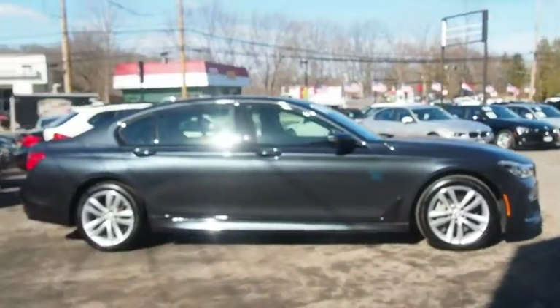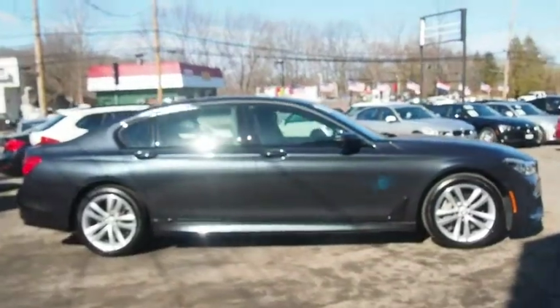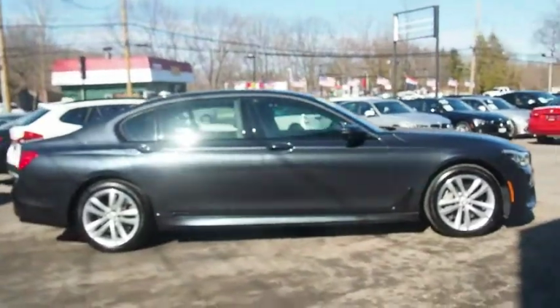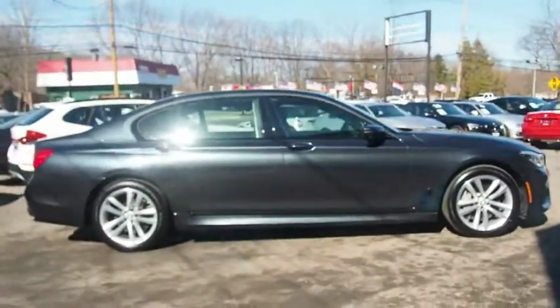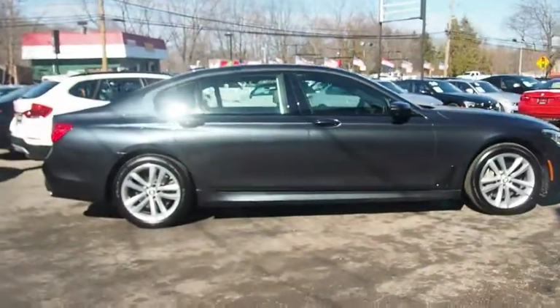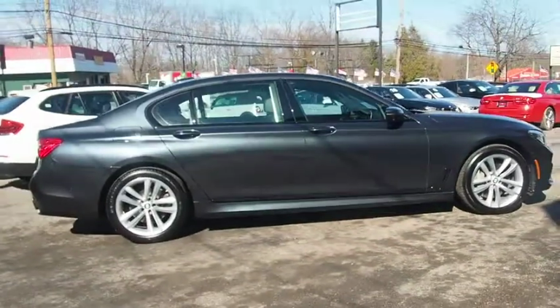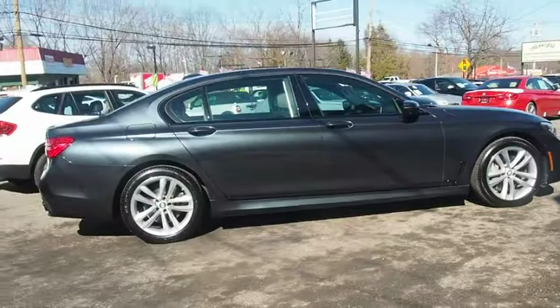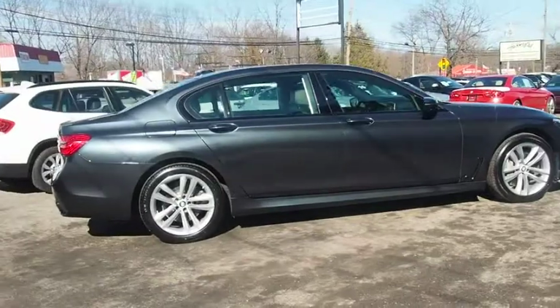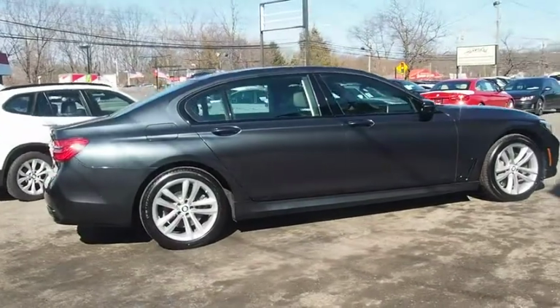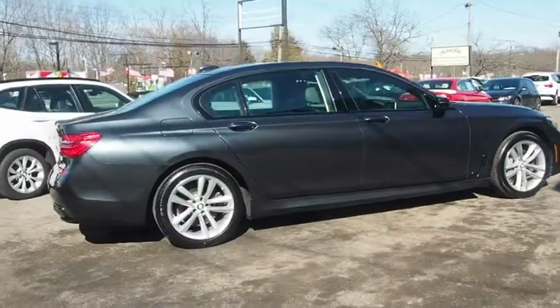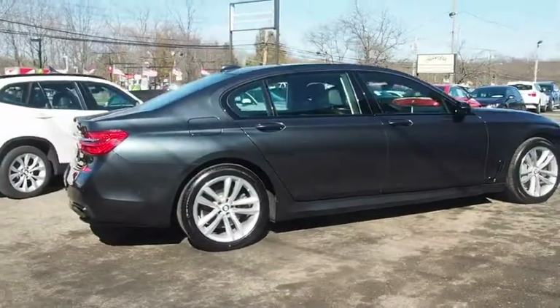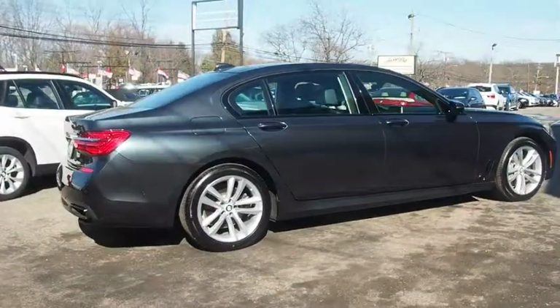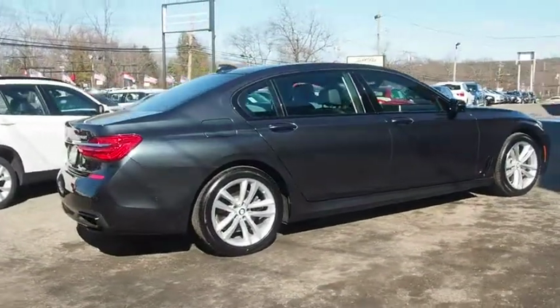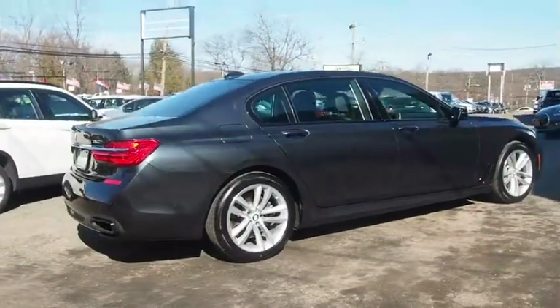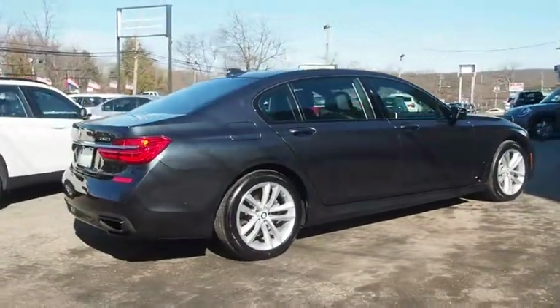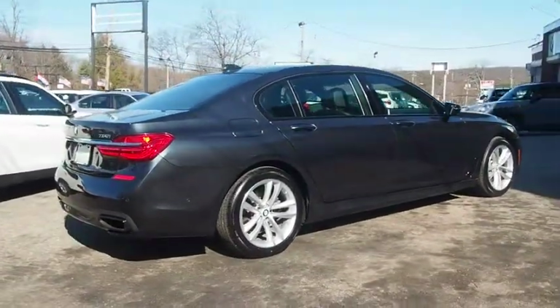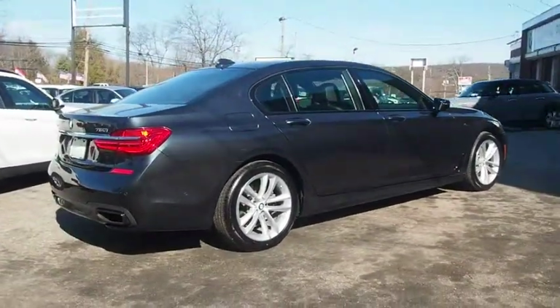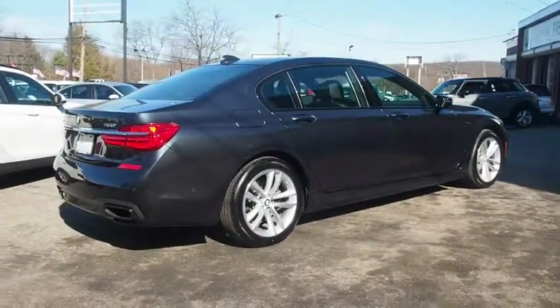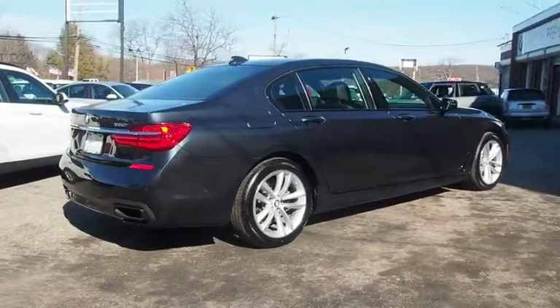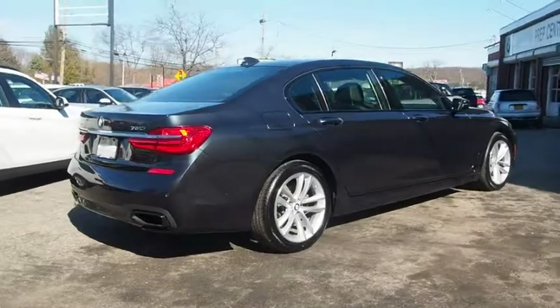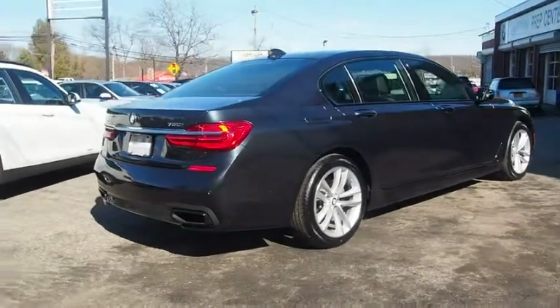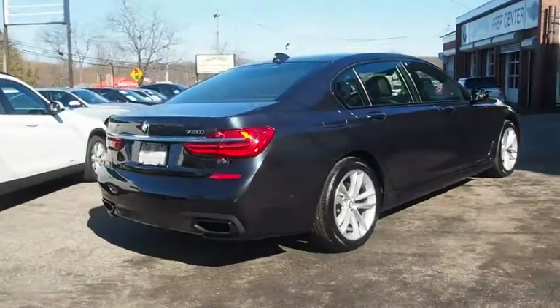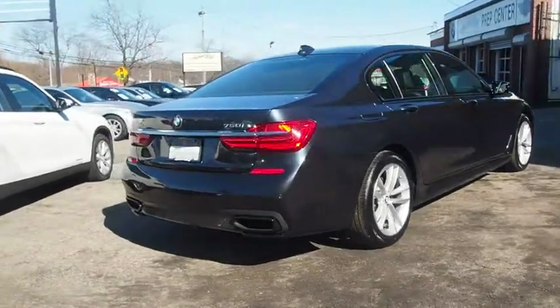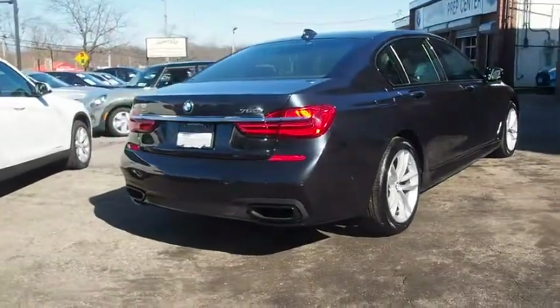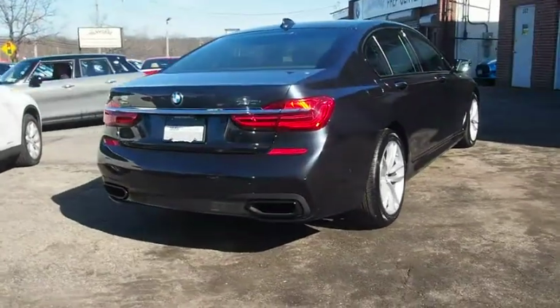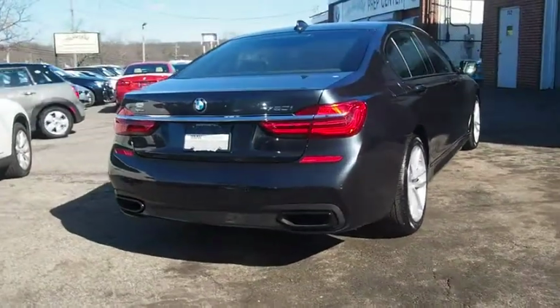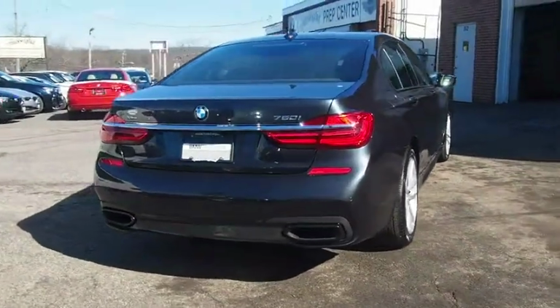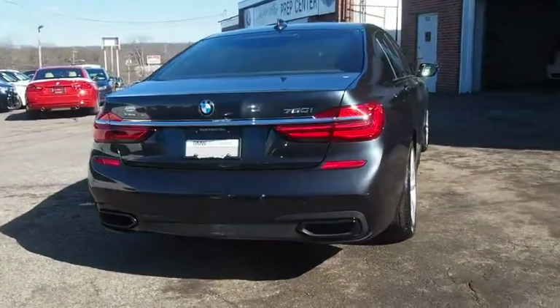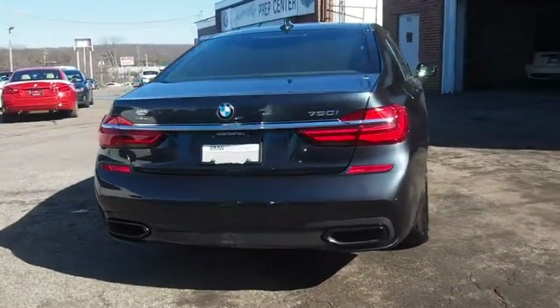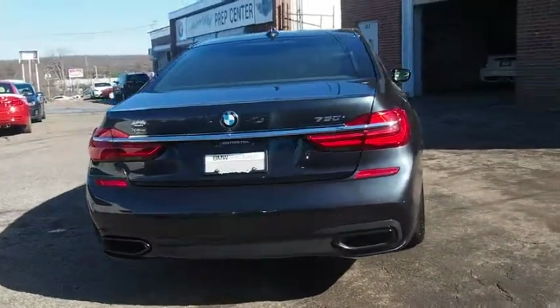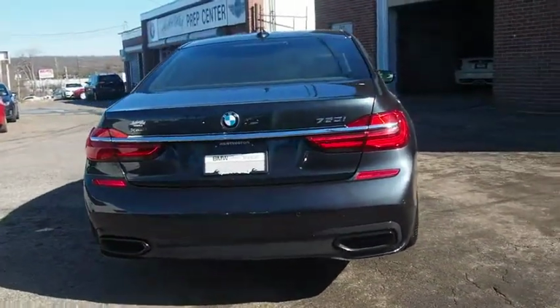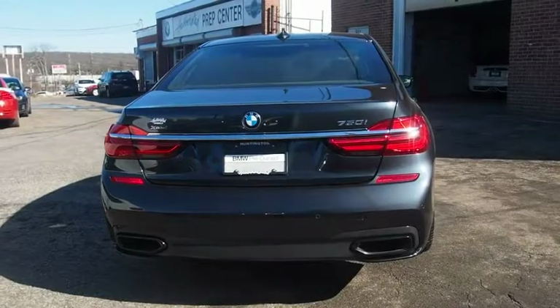Power passenger seat, navigation system, stability control, traction control, power liftgate, keyless entry, all-wheel drive, anti-lock braking system, backup camera, steering wheel audio controls, leather-wrapped steering wheel.